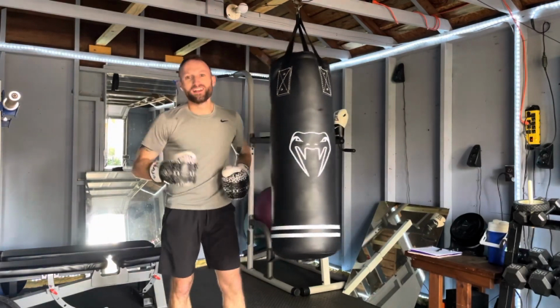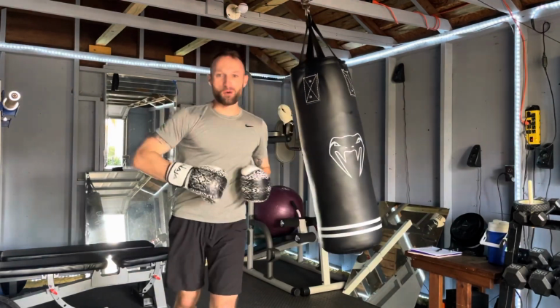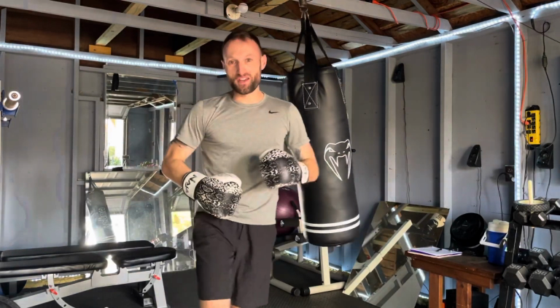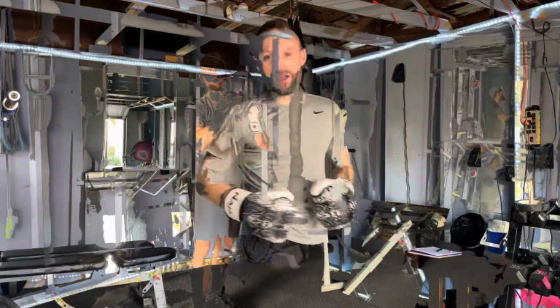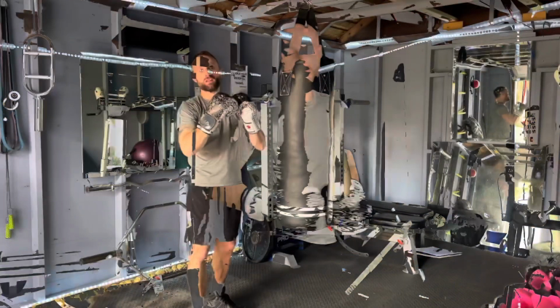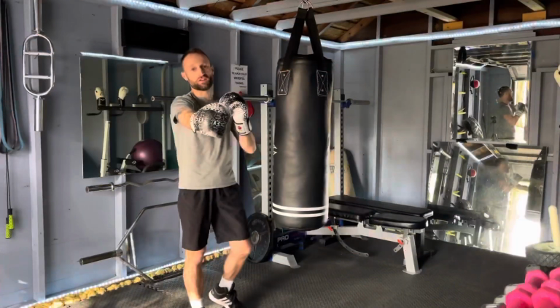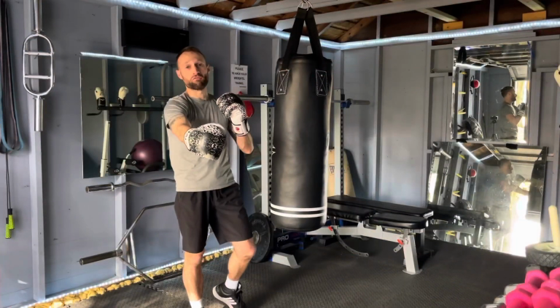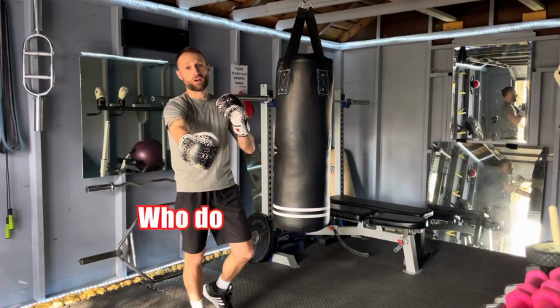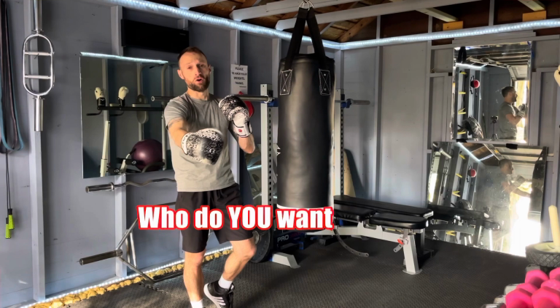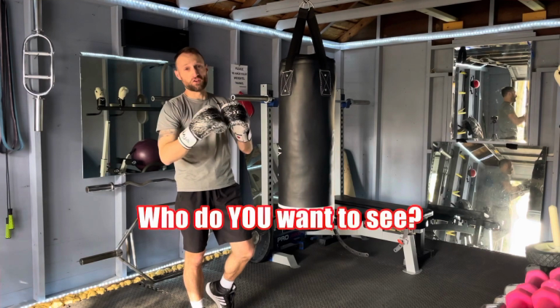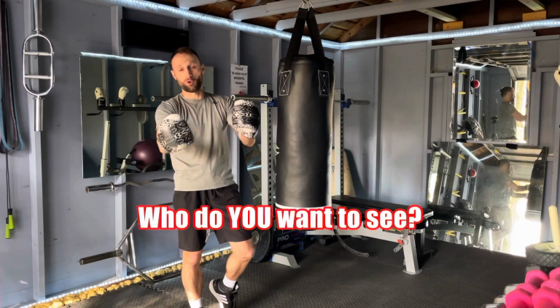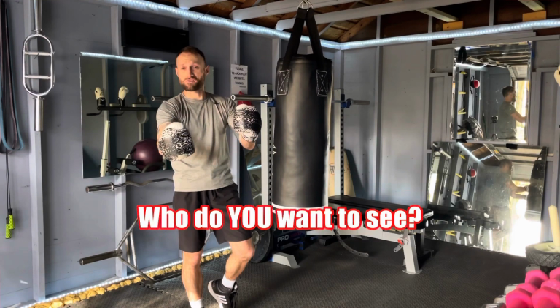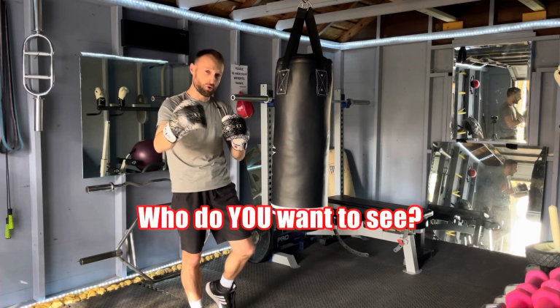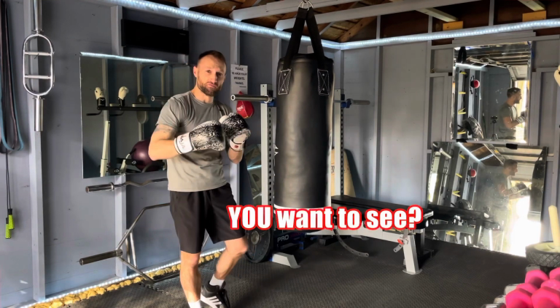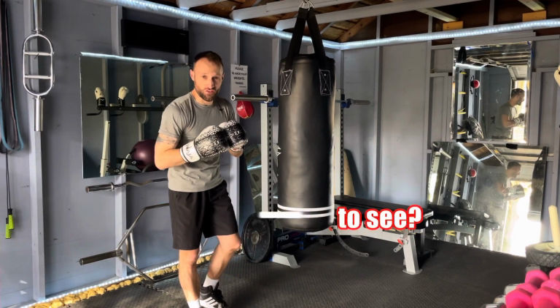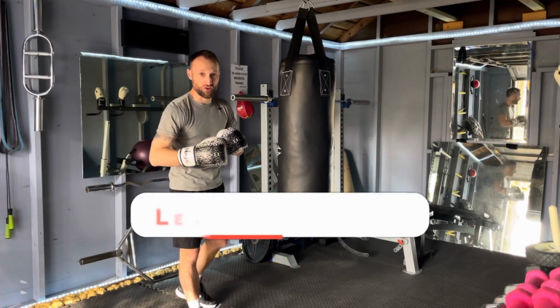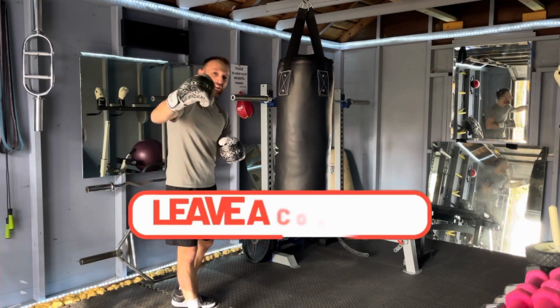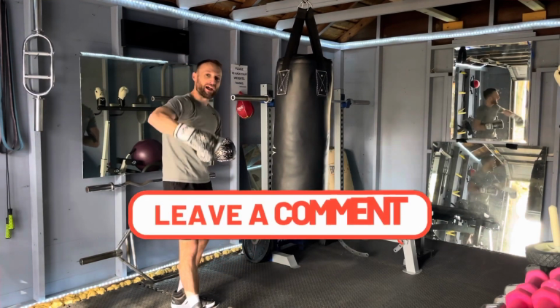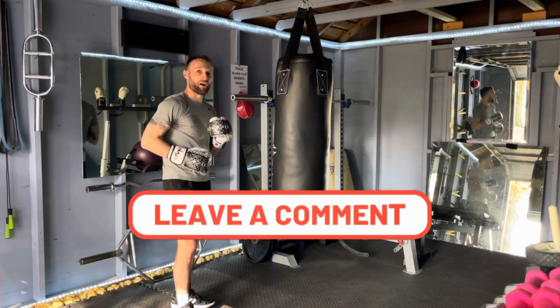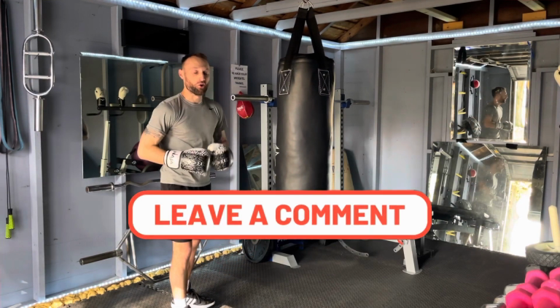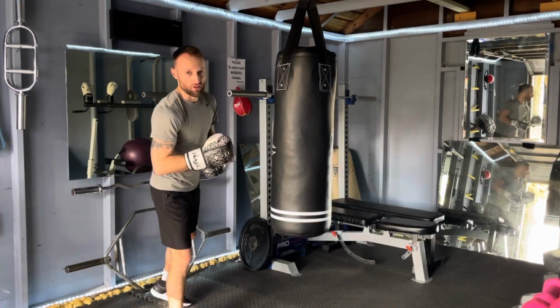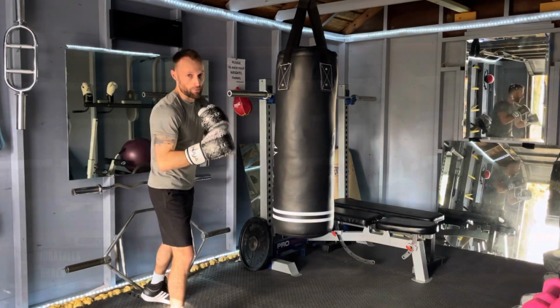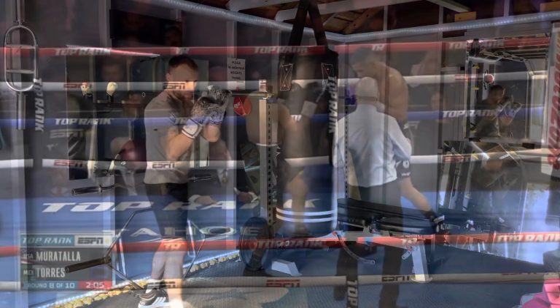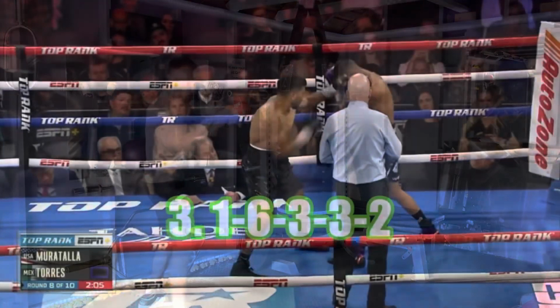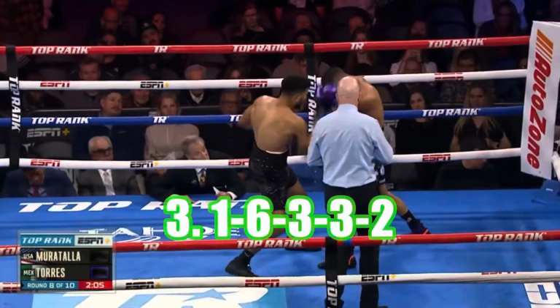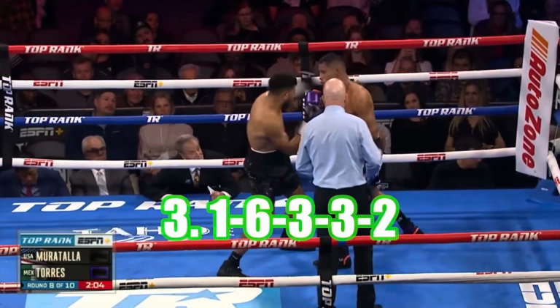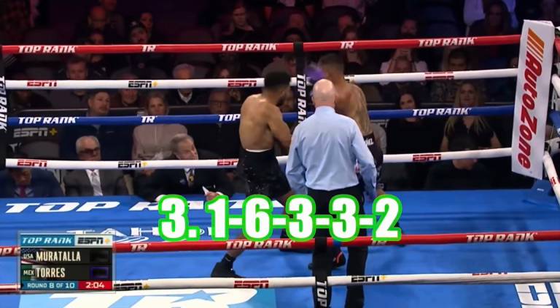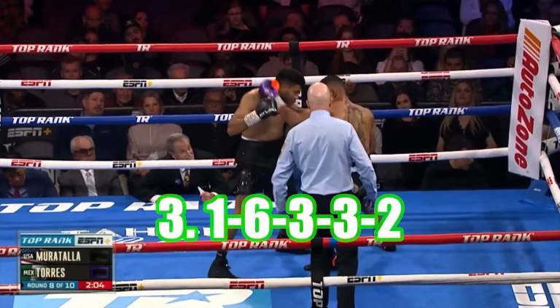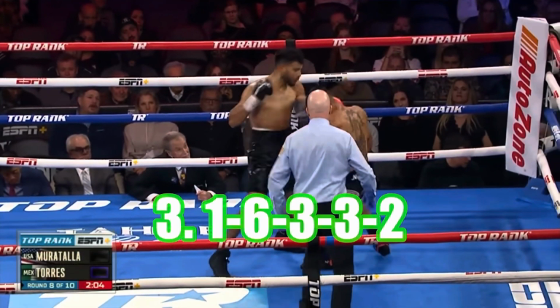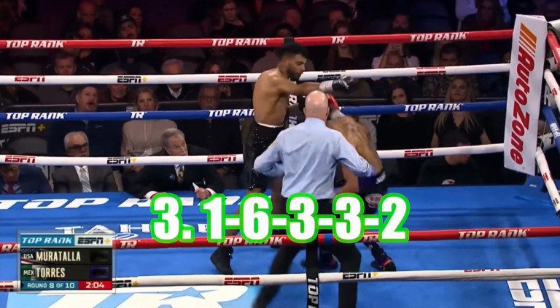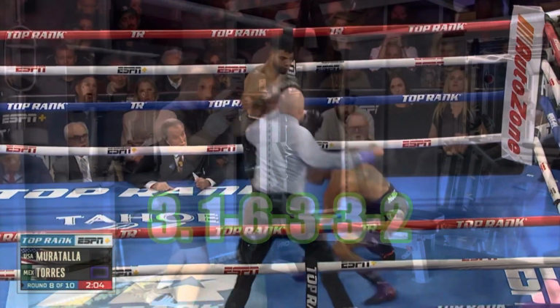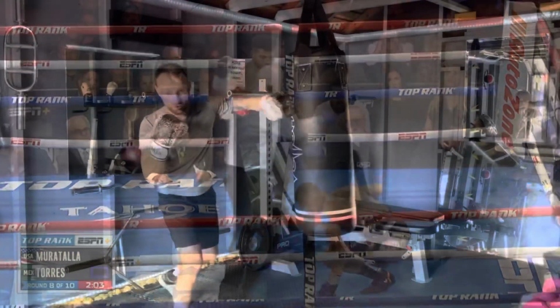Last one, let's go. Thanks for sticking around for the third combo. If there's any pro boxers you want to see featured on this channel, leave me a comment down below. The last combination I'm working on is jab, uppercut, two hooks to the head, cross.